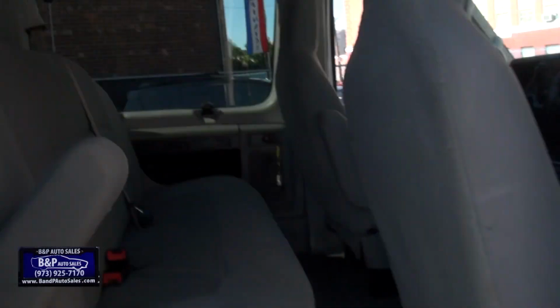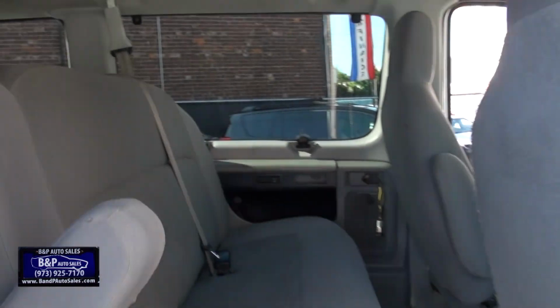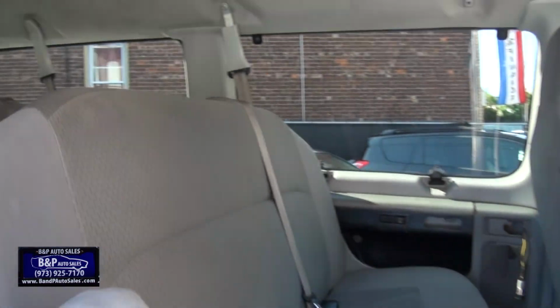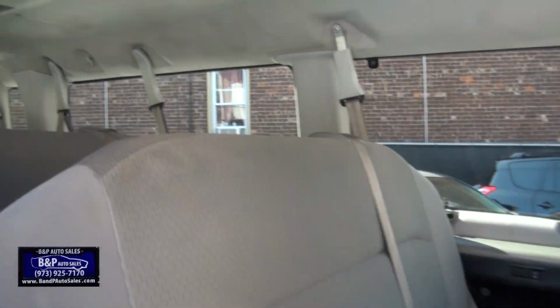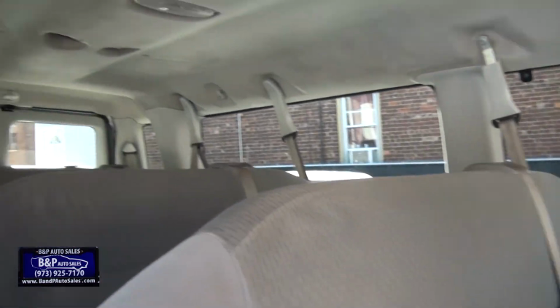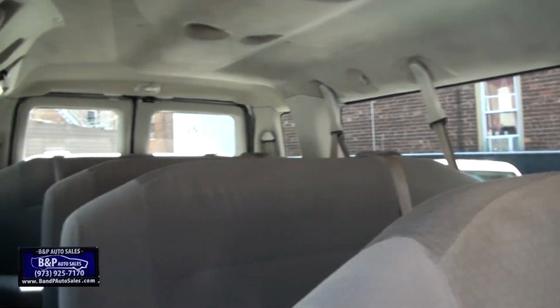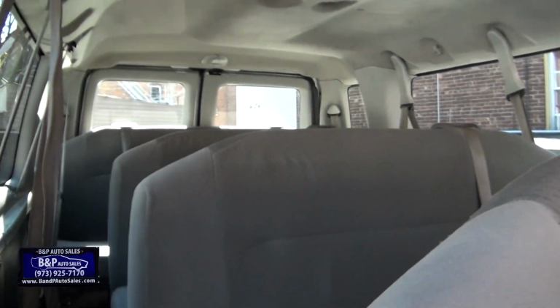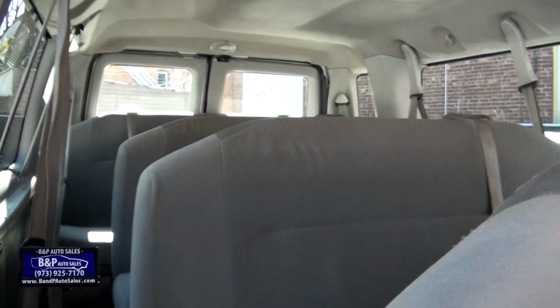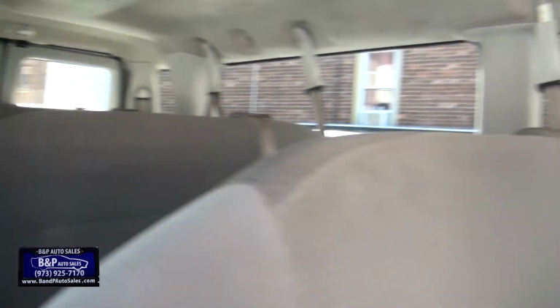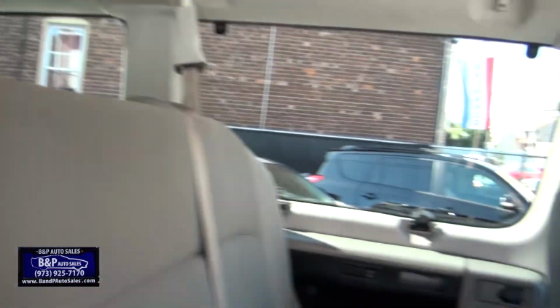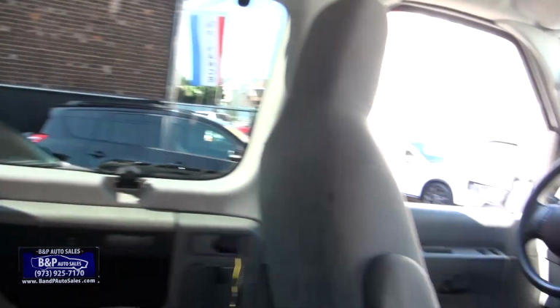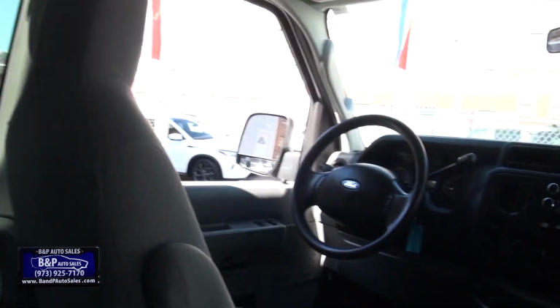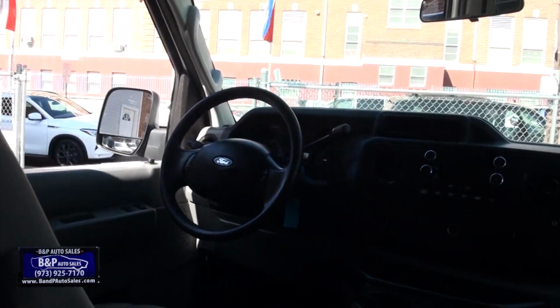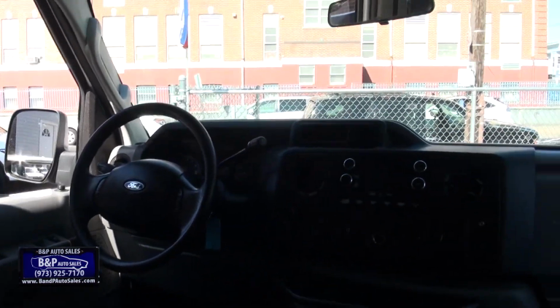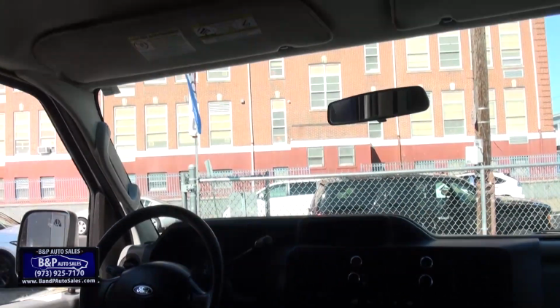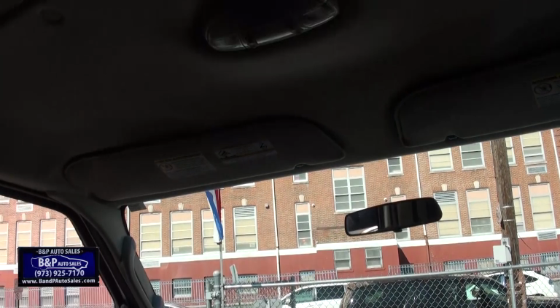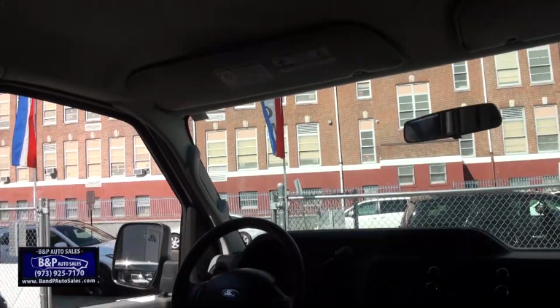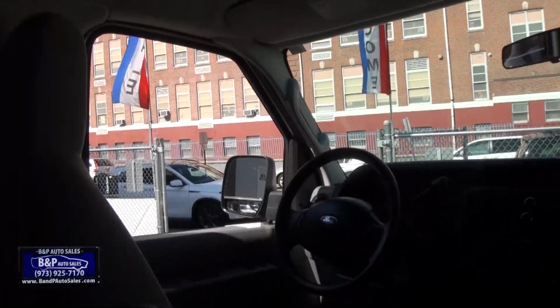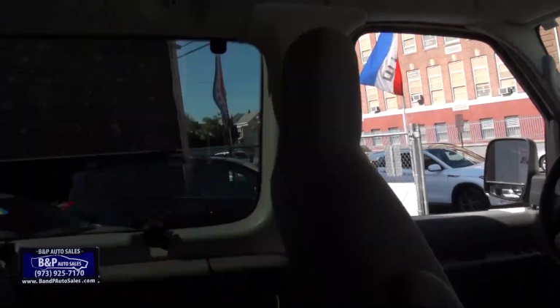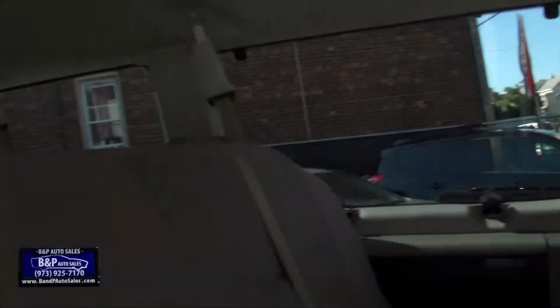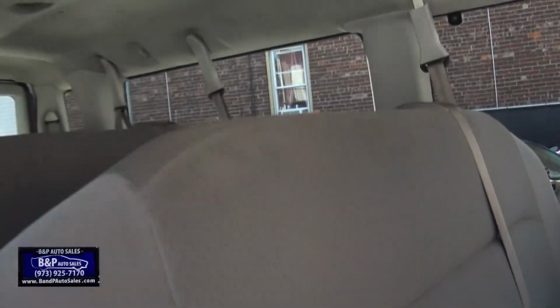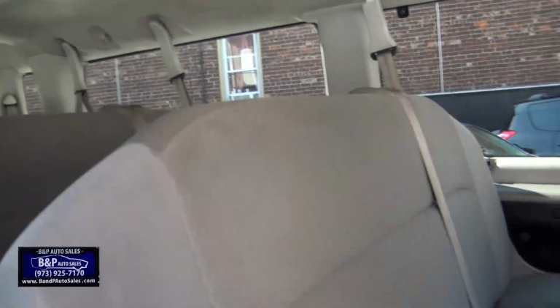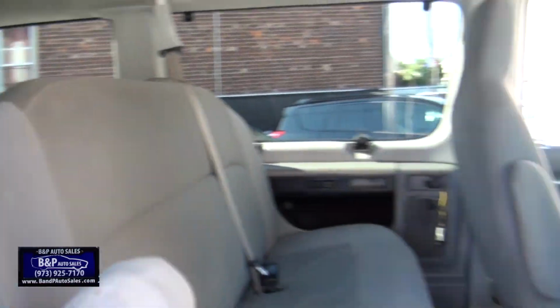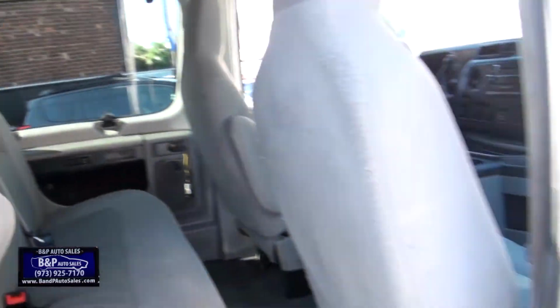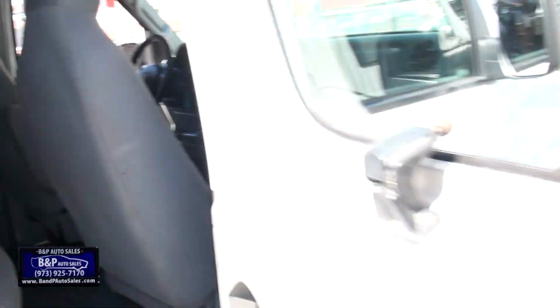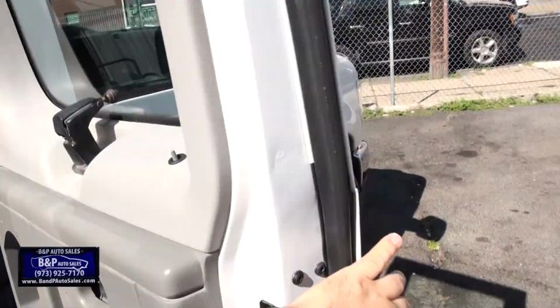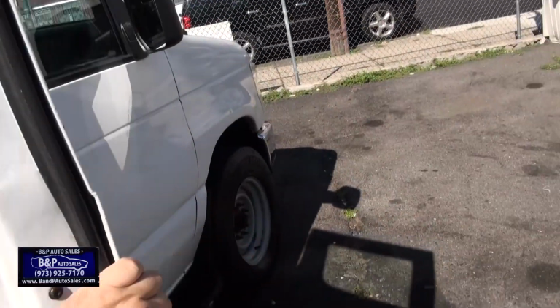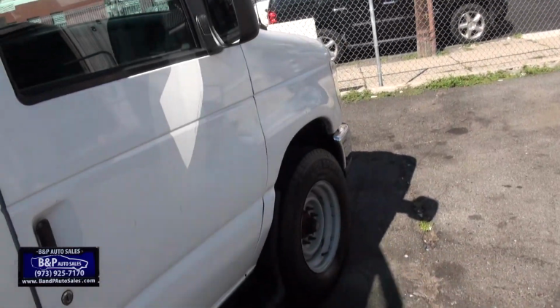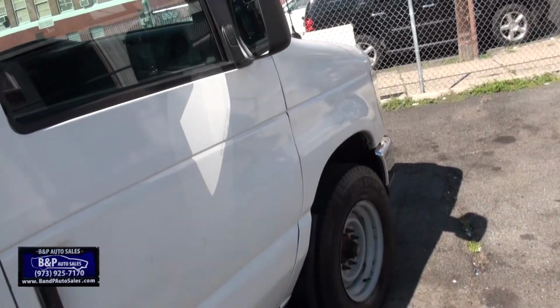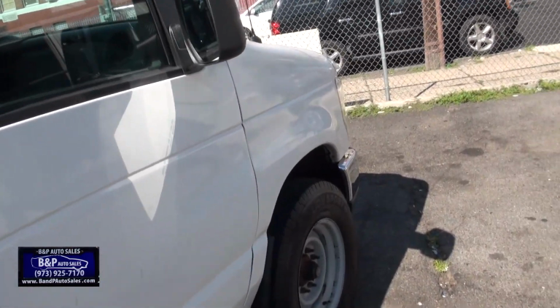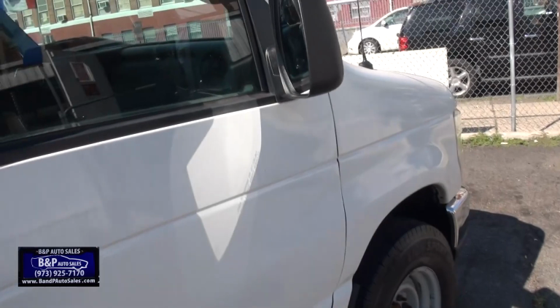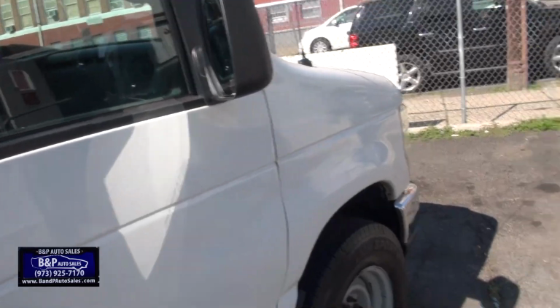I'll tell you something. I think if Ford probably still sold this shape, they'd probably do very well with it. It would probably even take away from the Transit. It's just my thought — not sure, but...